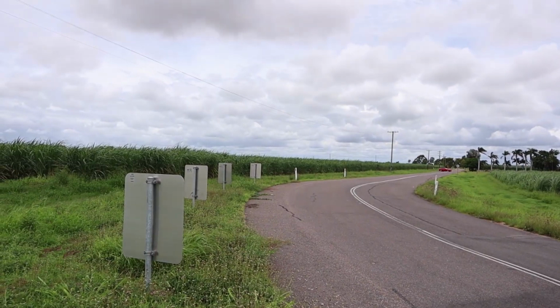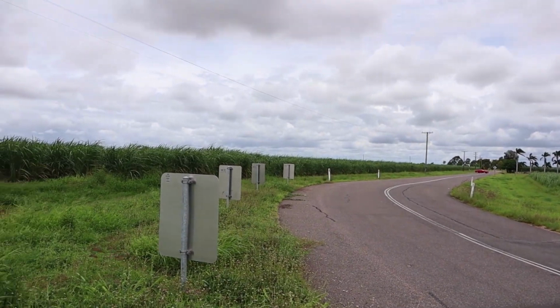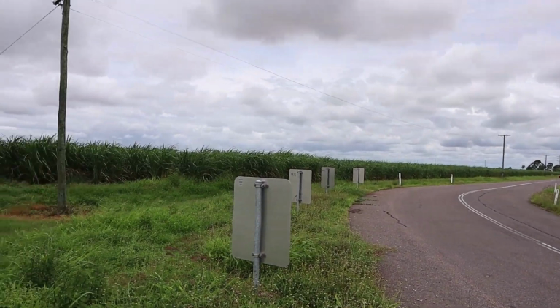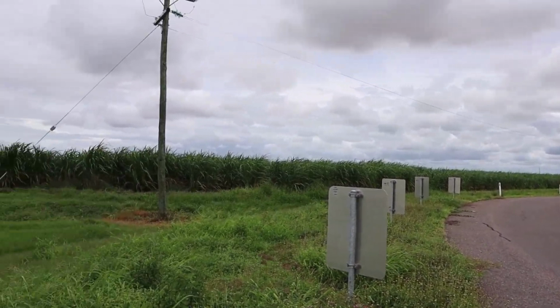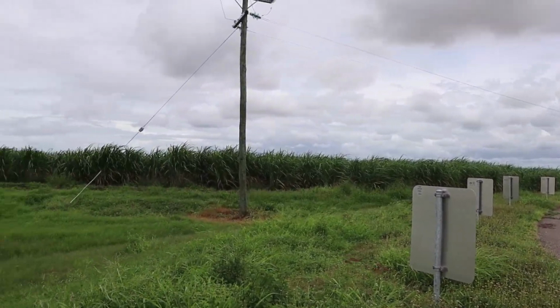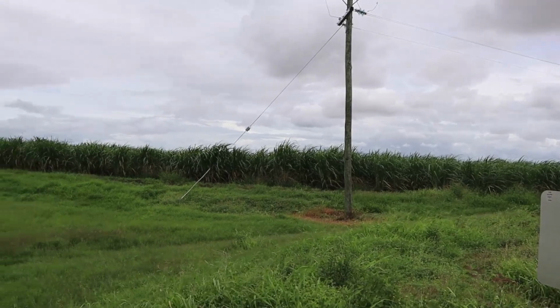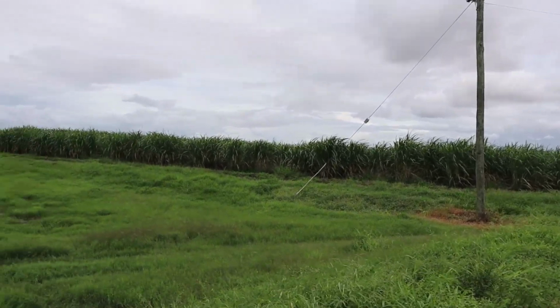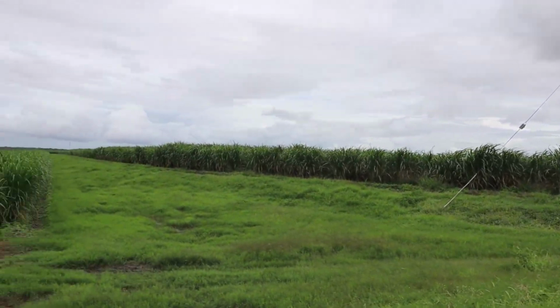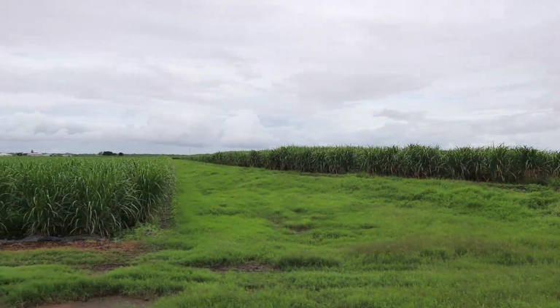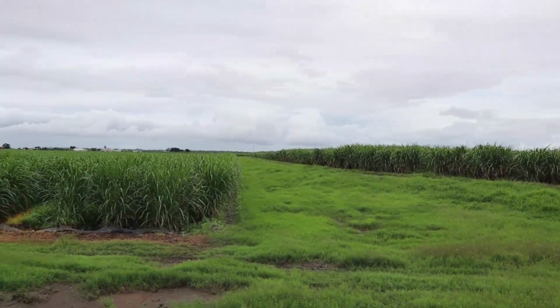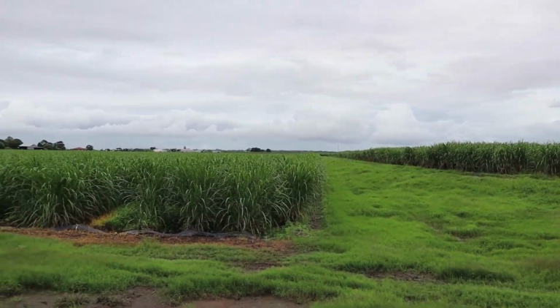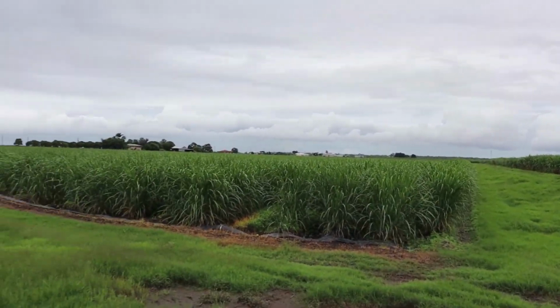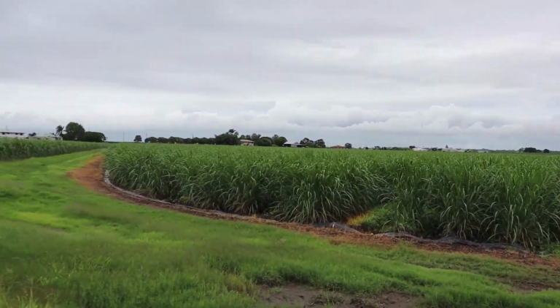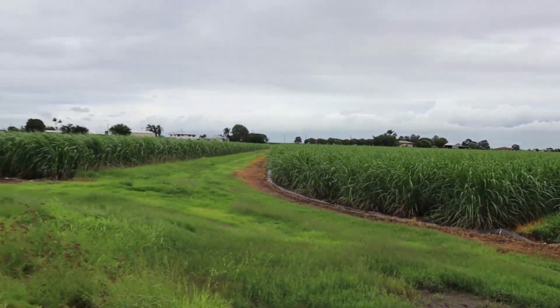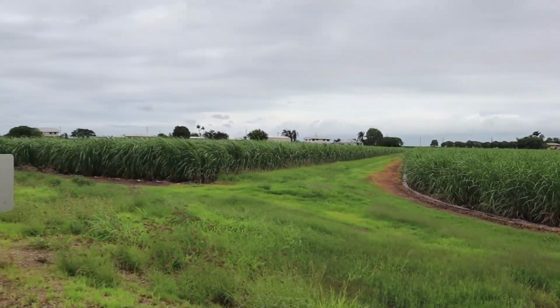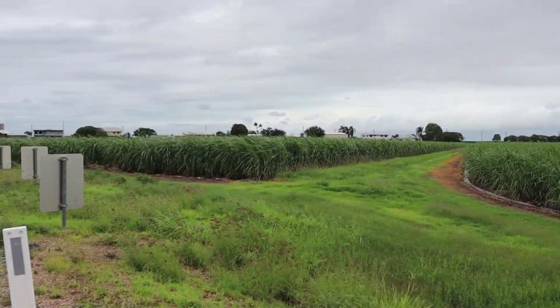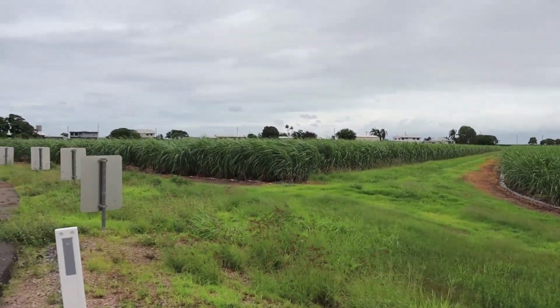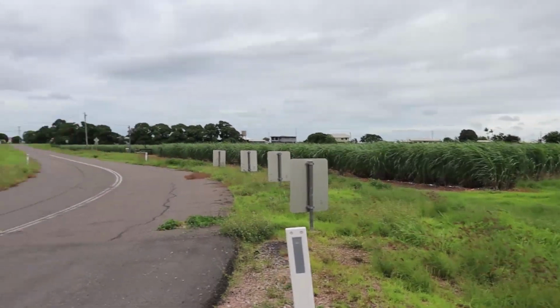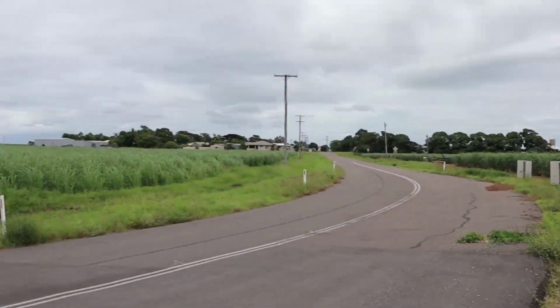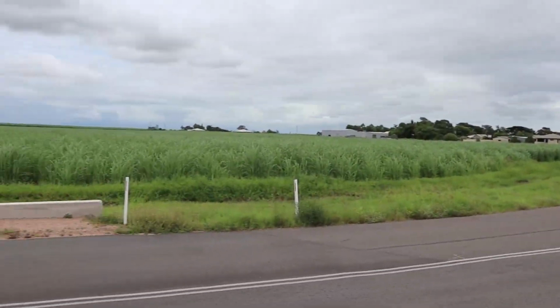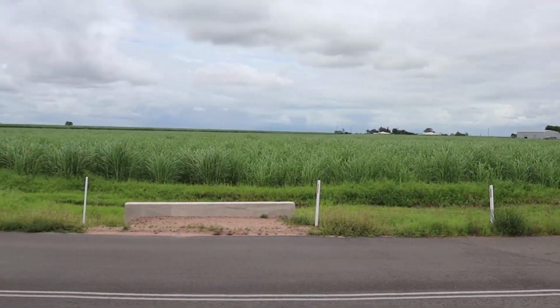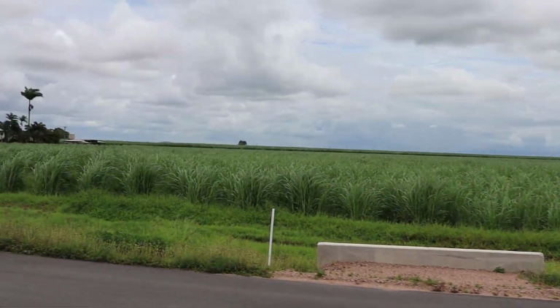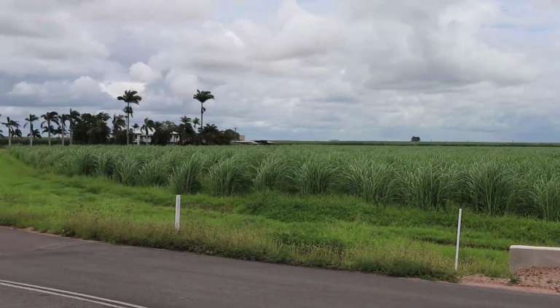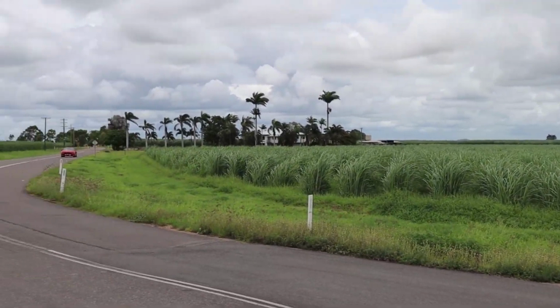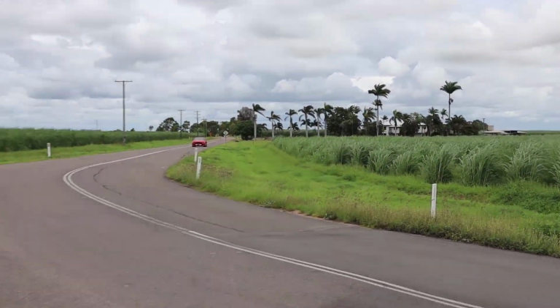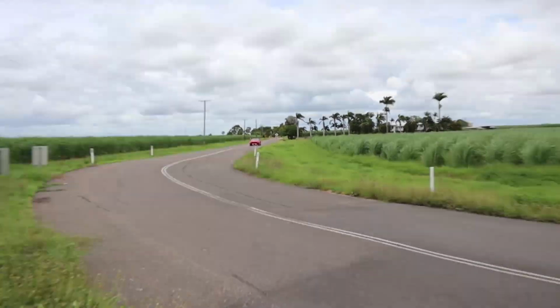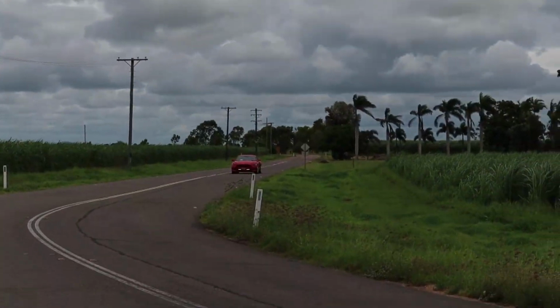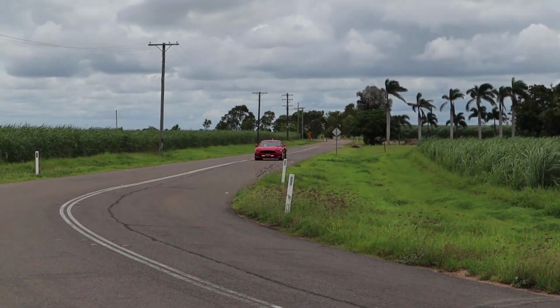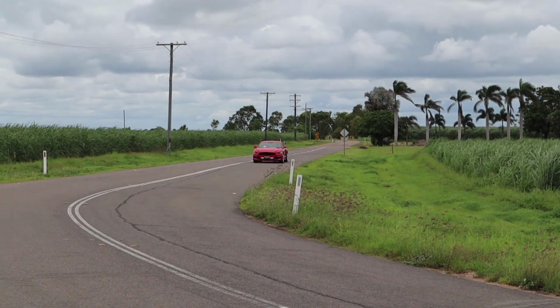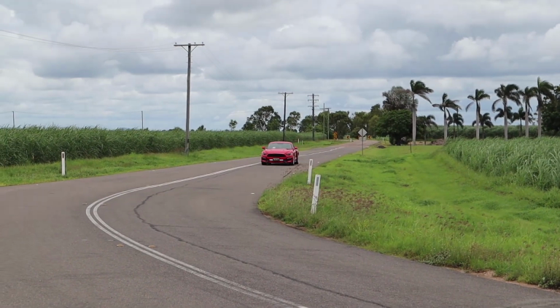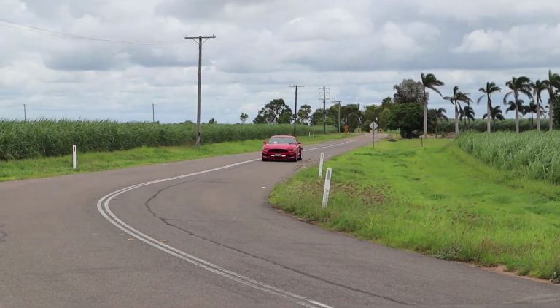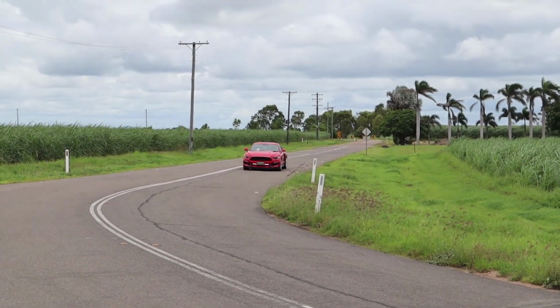Now guys, if you're not from the Burdekin, this is just a bit of a view of what you get when you live here. It's basically cane — sugar cane on all sides. And idiots driving Mustangs.